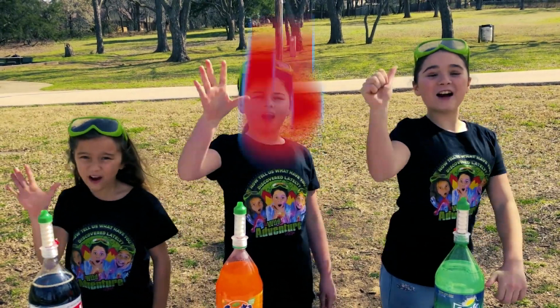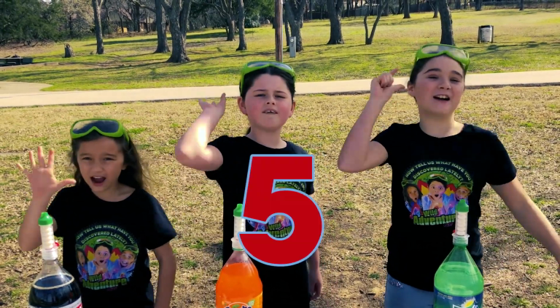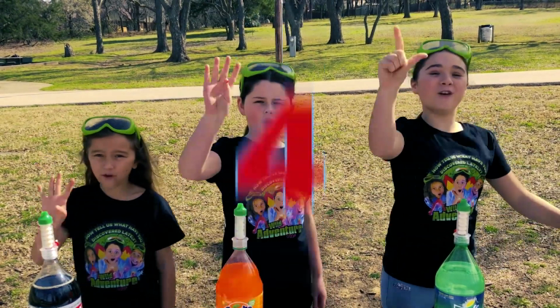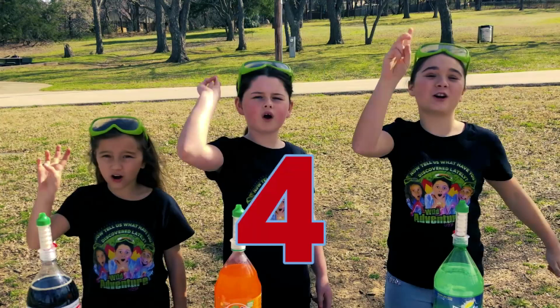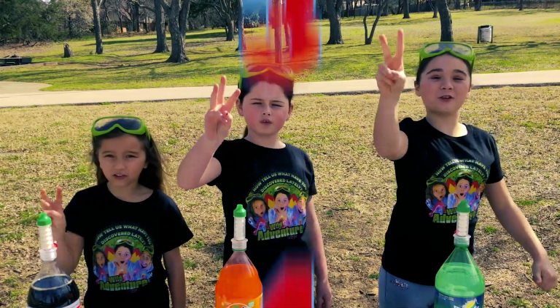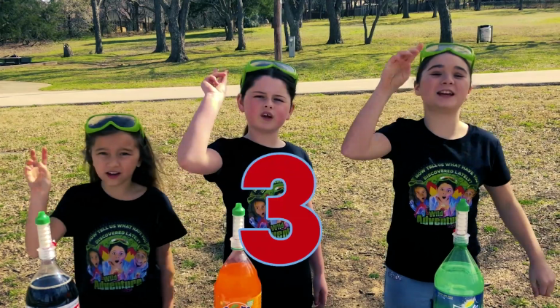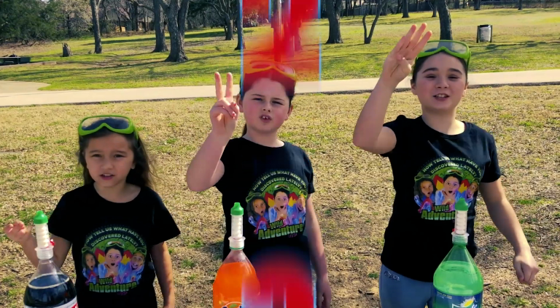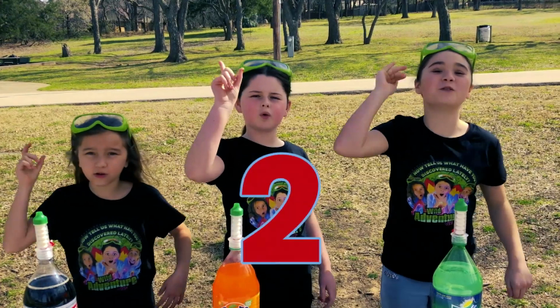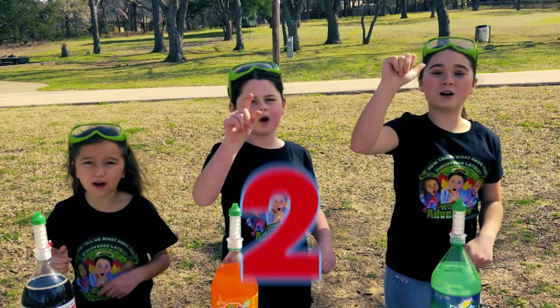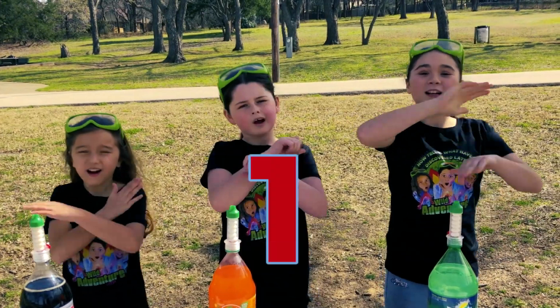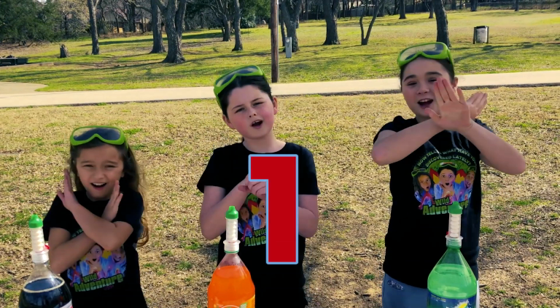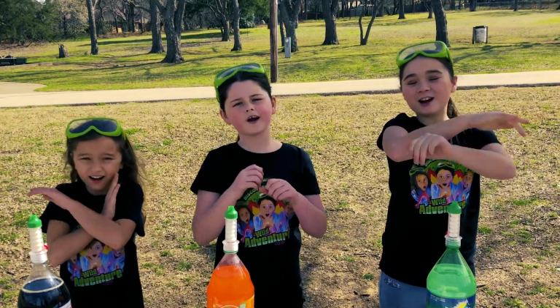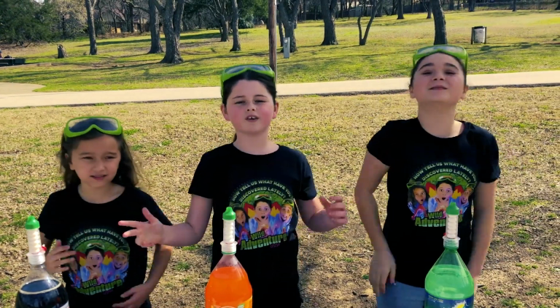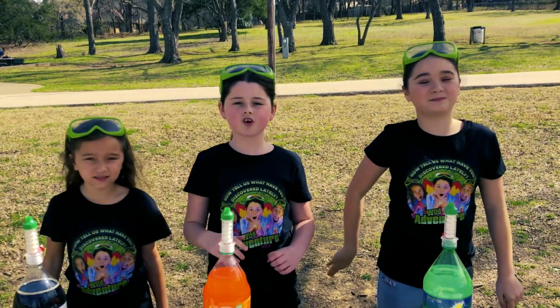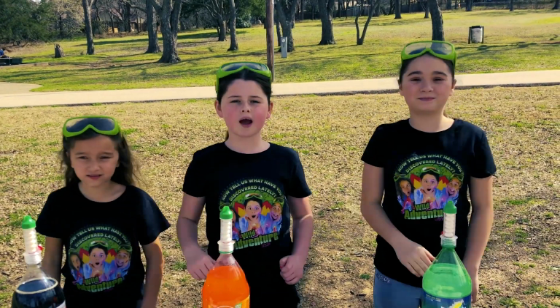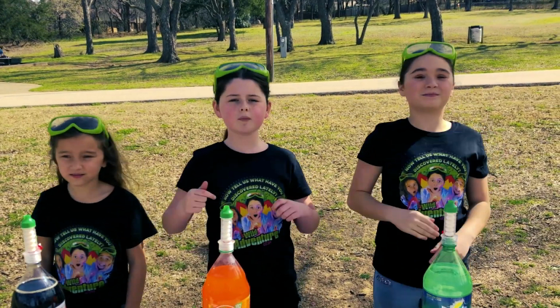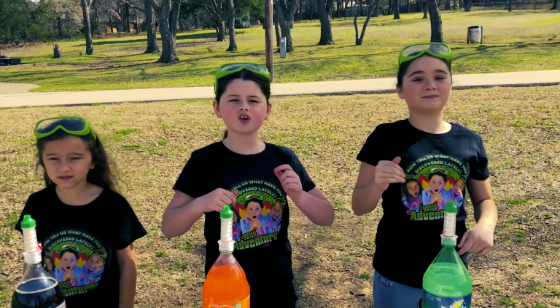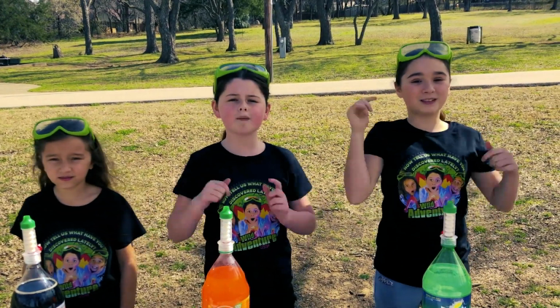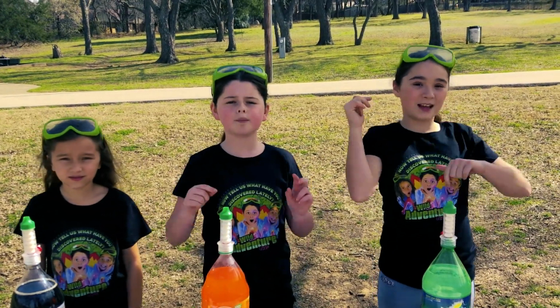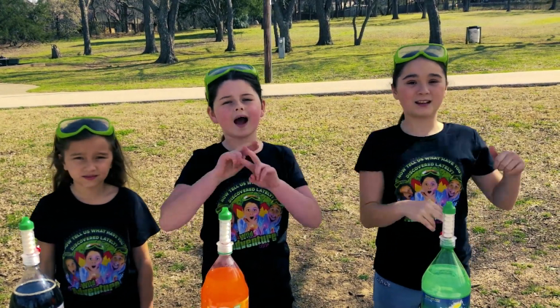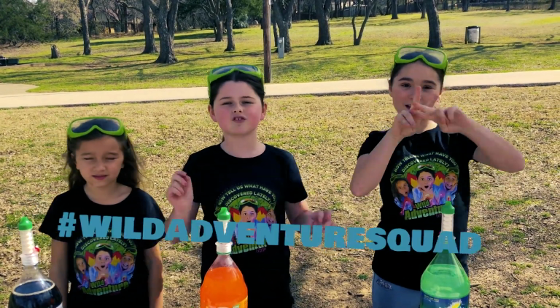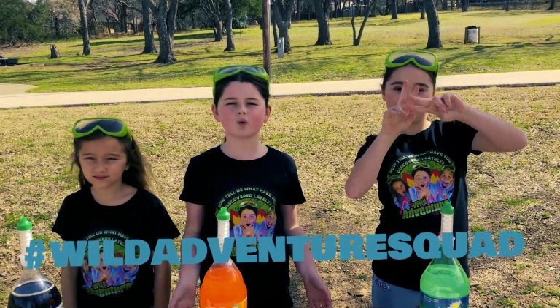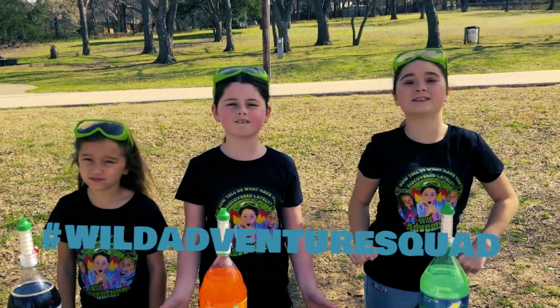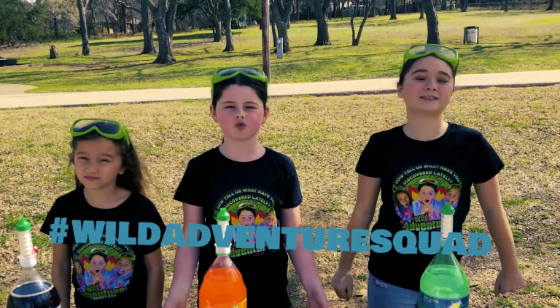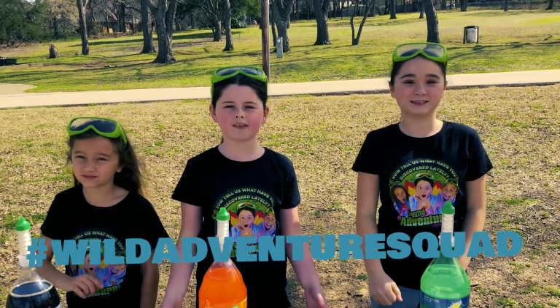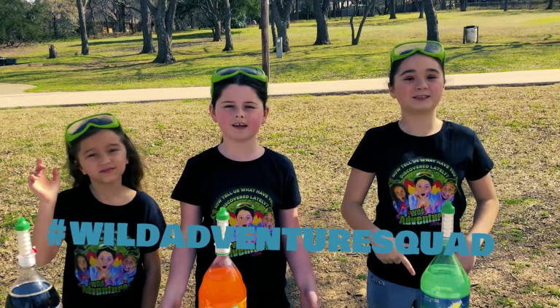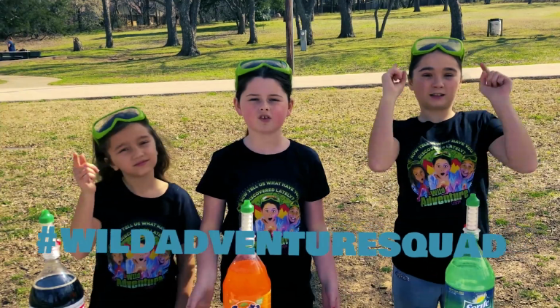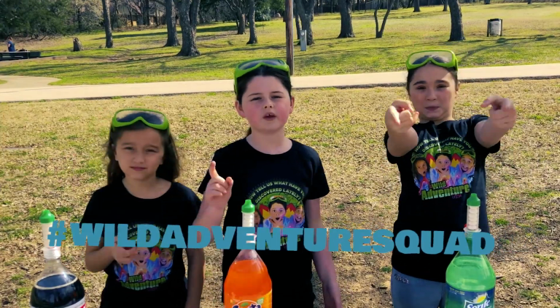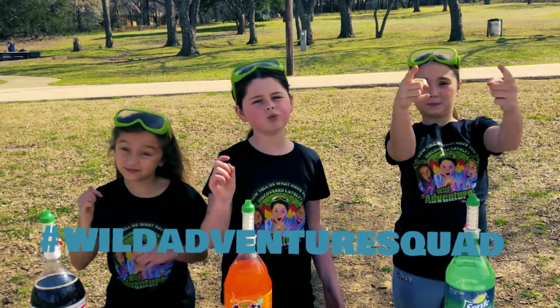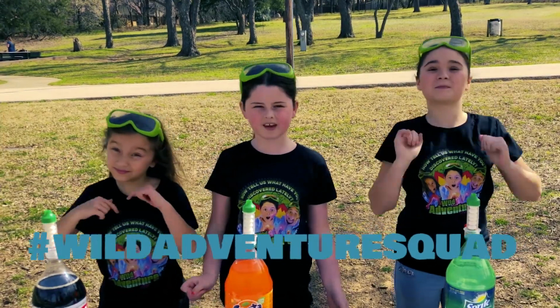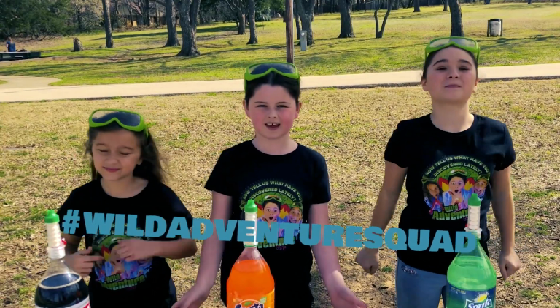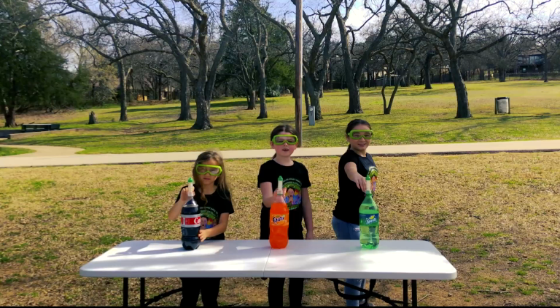Ready? Five, four, three, two, one — go! Great job guys, and make sure you comment down below hashtag Wild Adventure Squad letting us know that you did it!